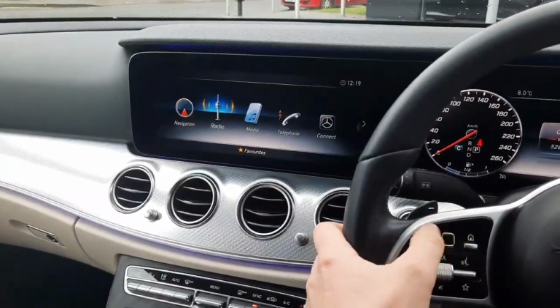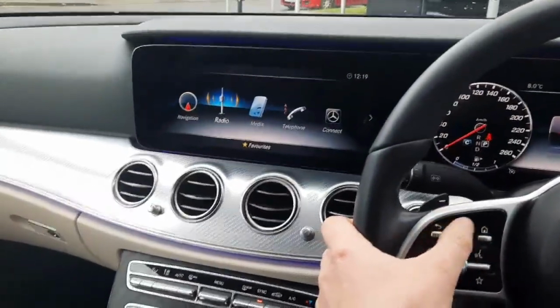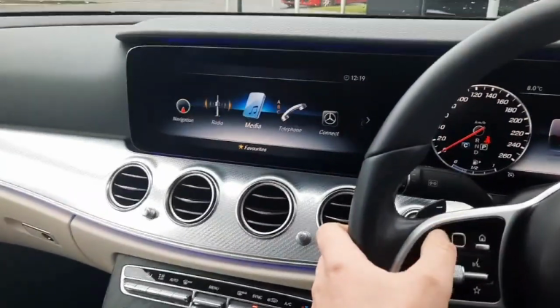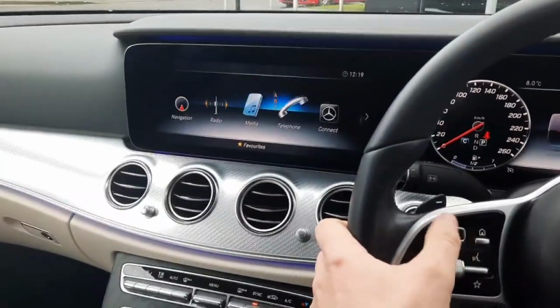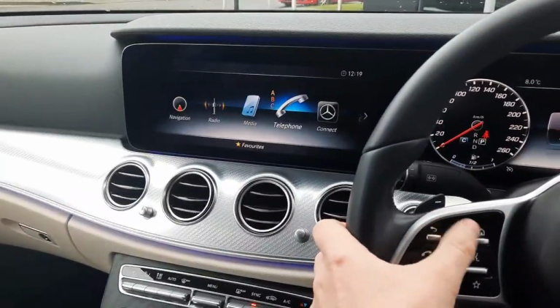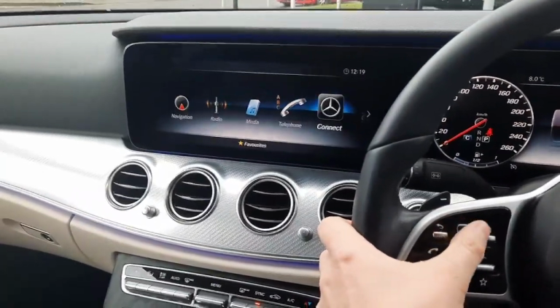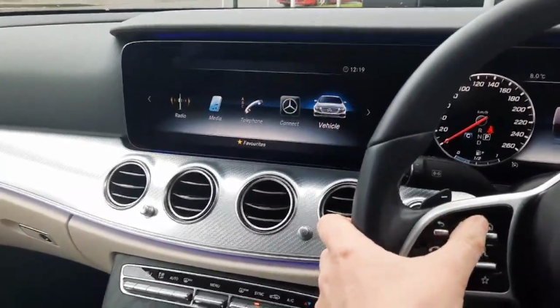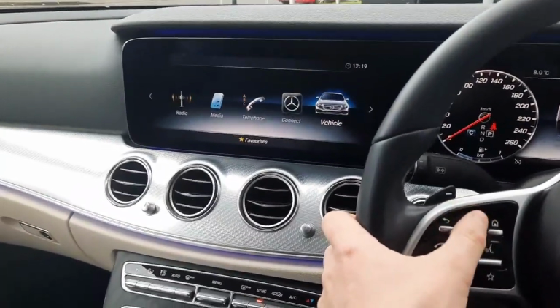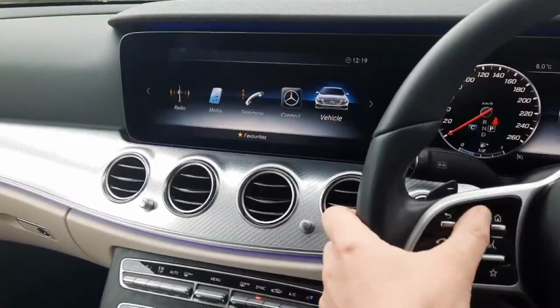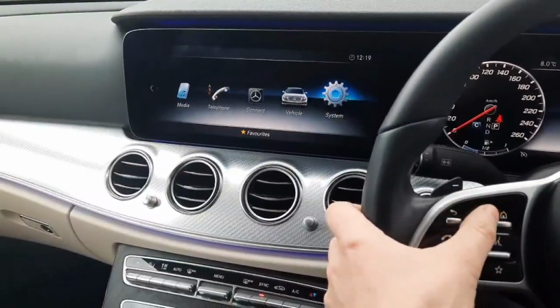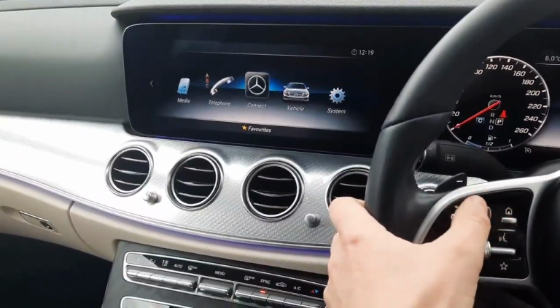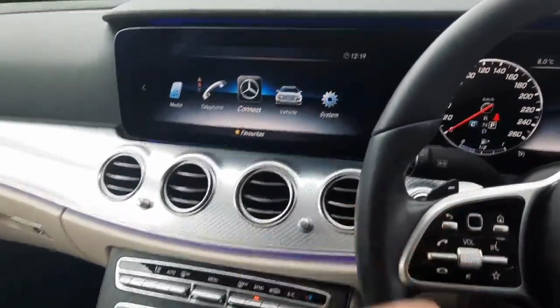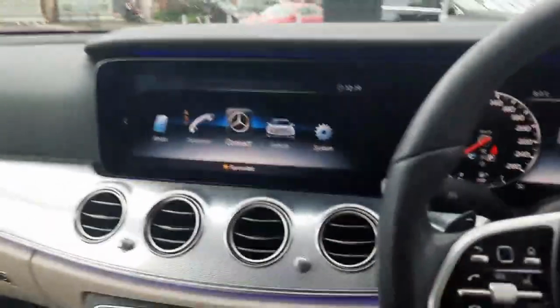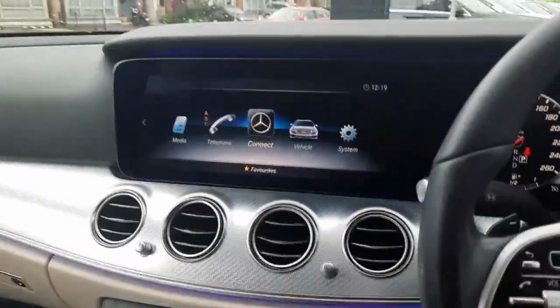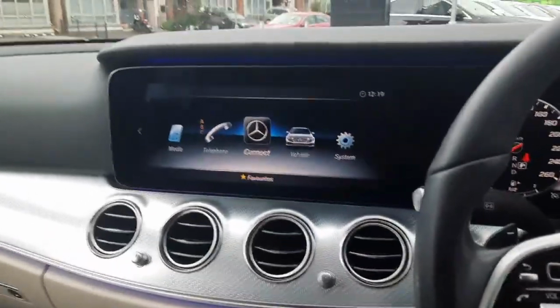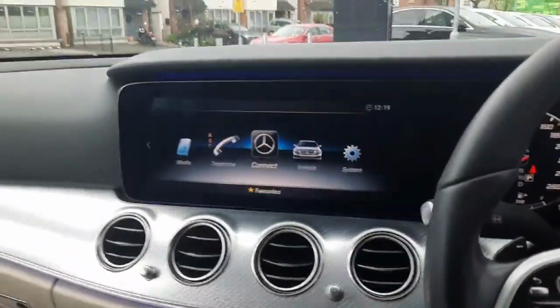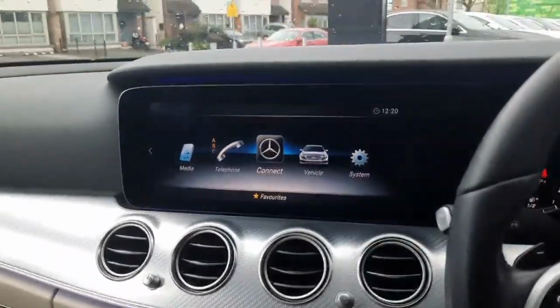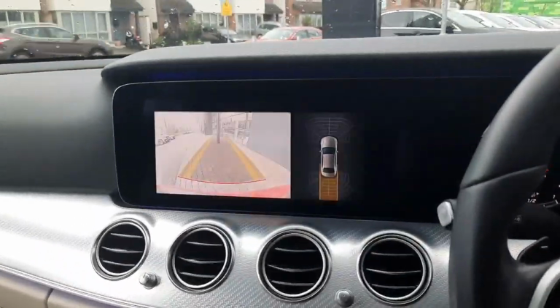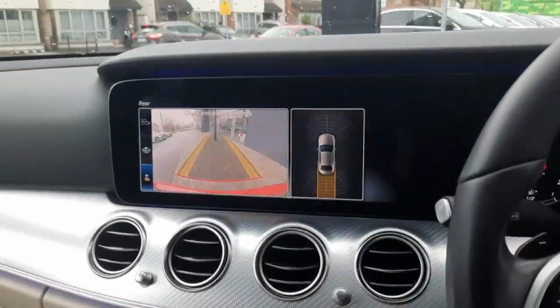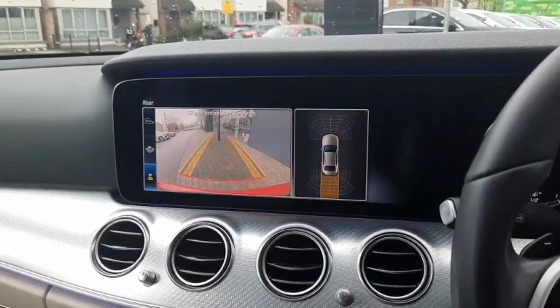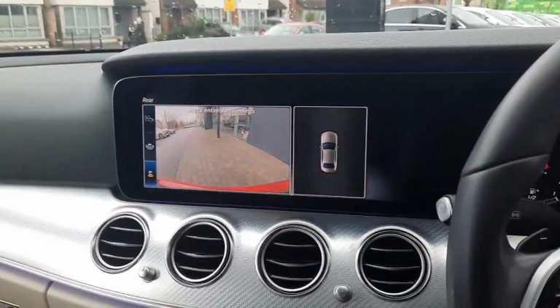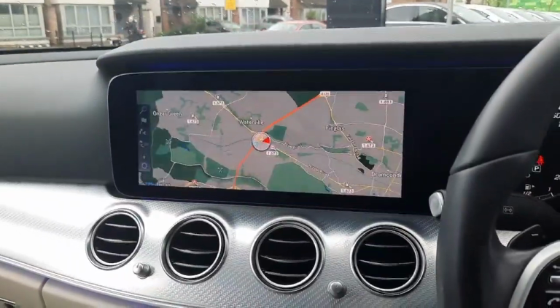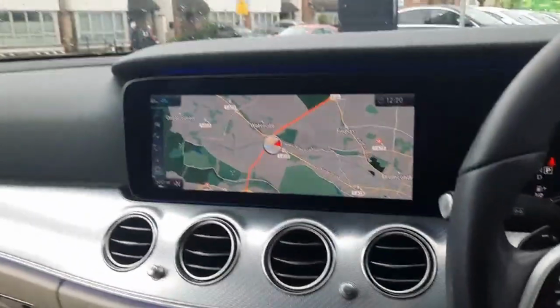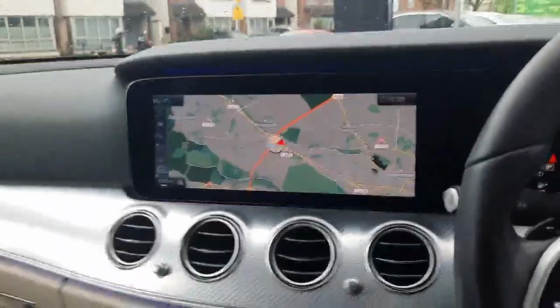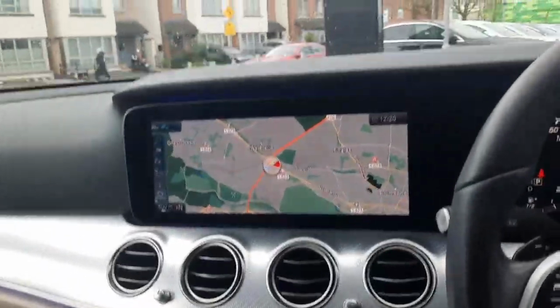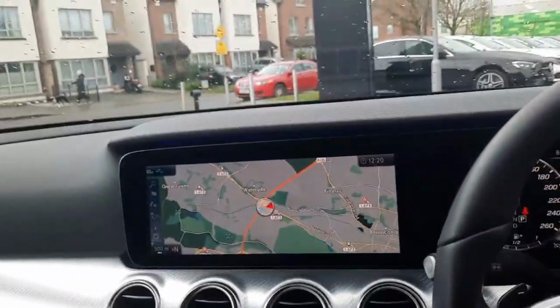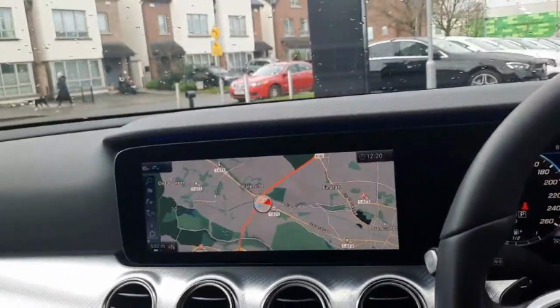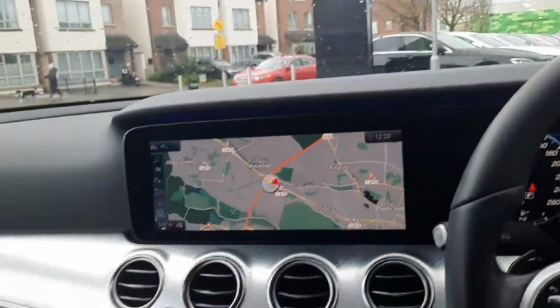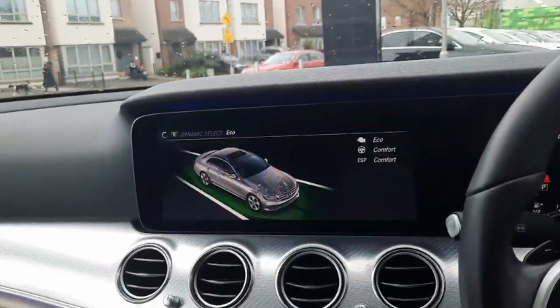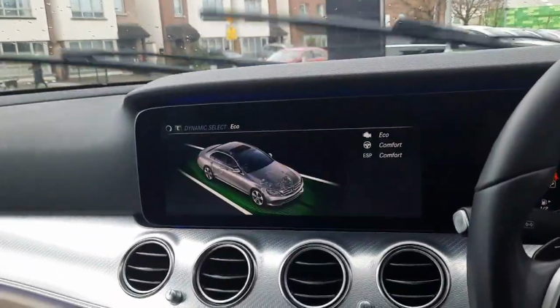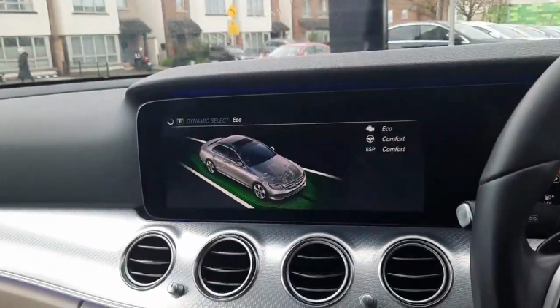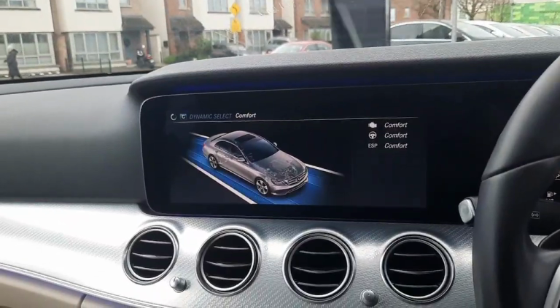We've also got the radio menu, media menu, ambient lighting menus, vehicle menus, and system menus. We've also got that reversing camera and parking sensors front and rear. This car also has dynamic select, allowing us to change the driving style of the car.